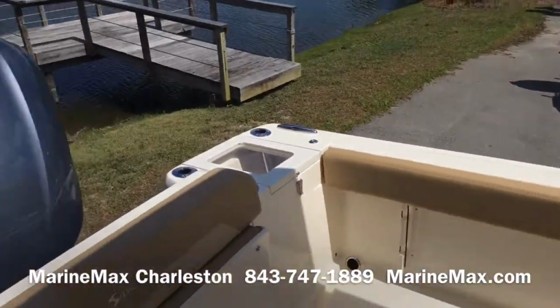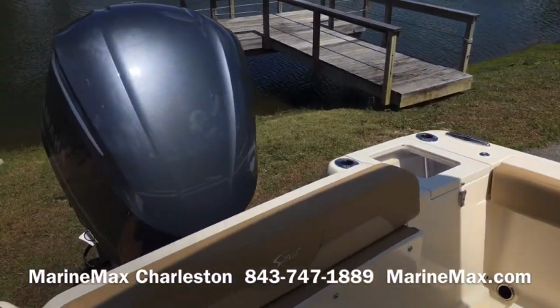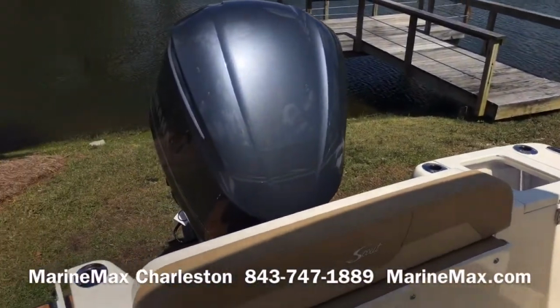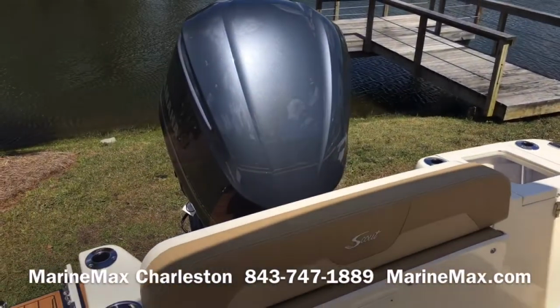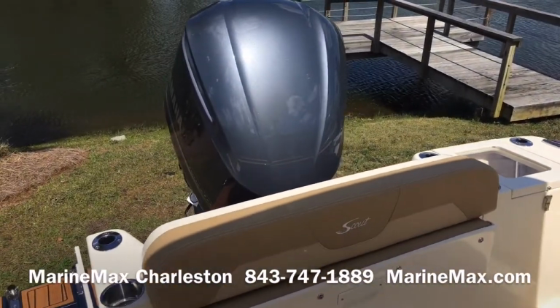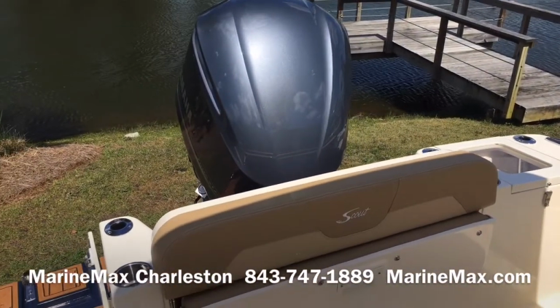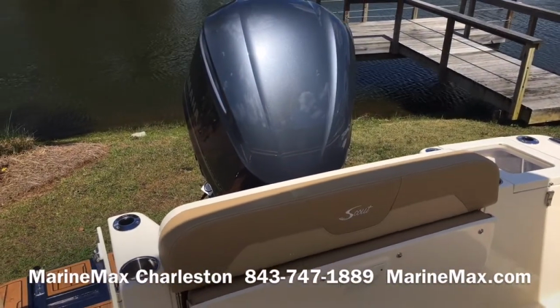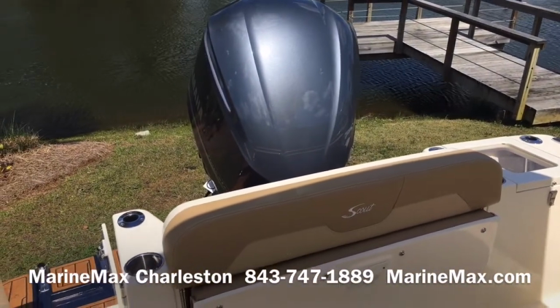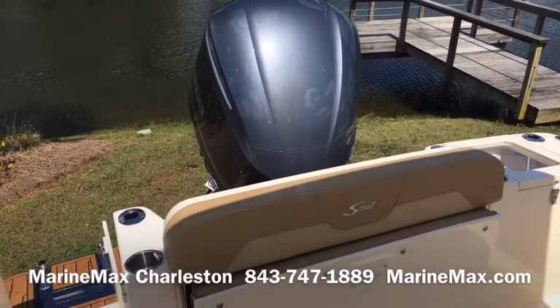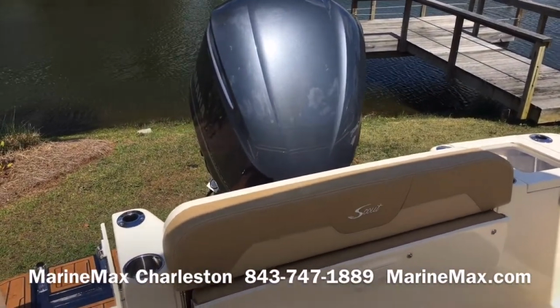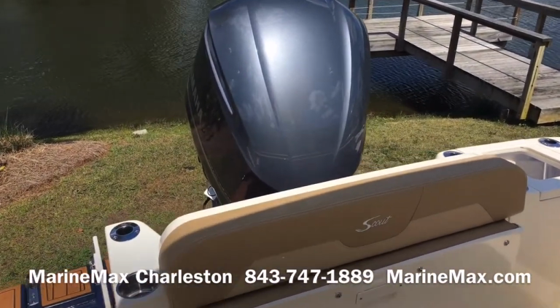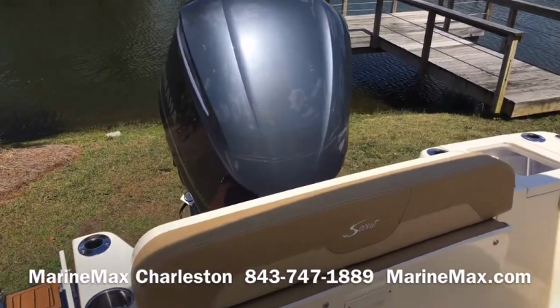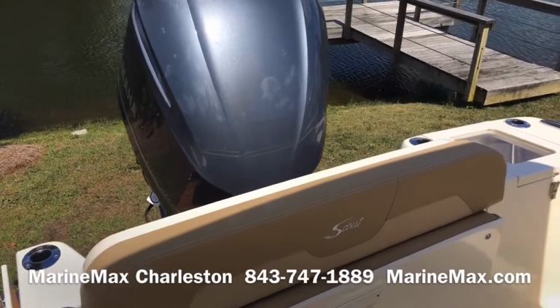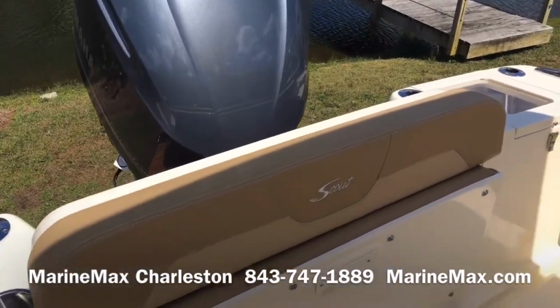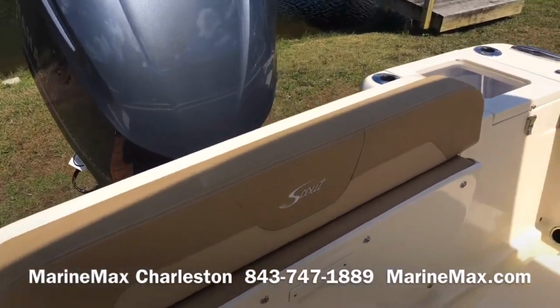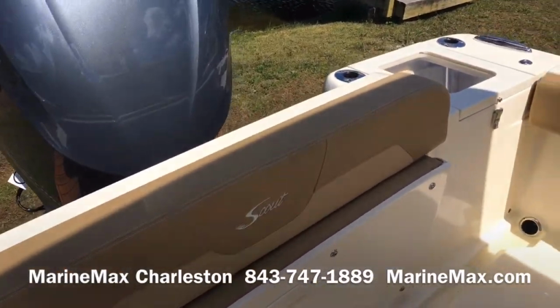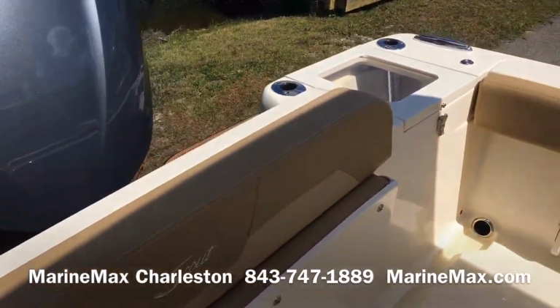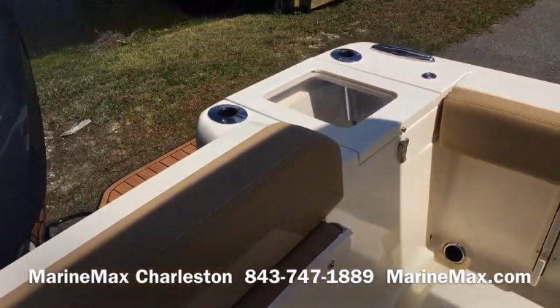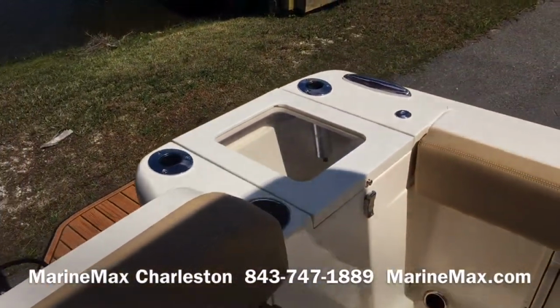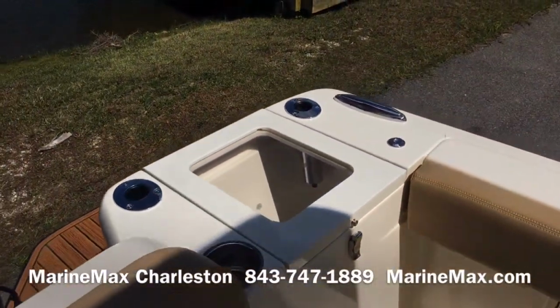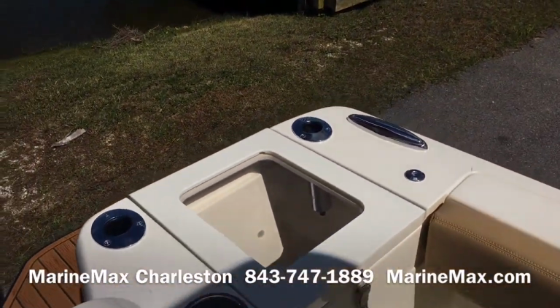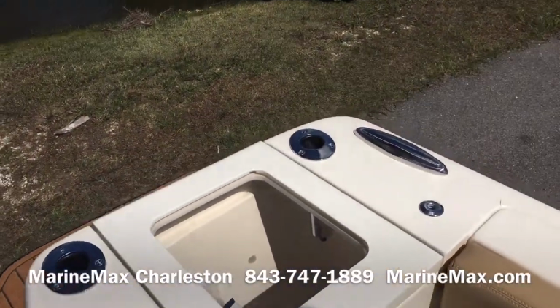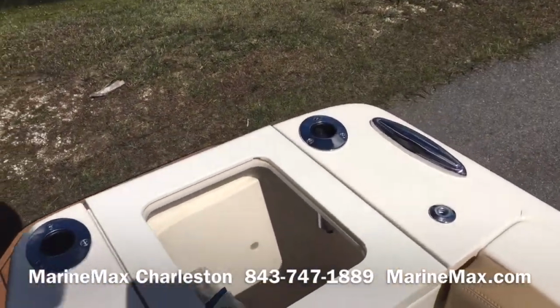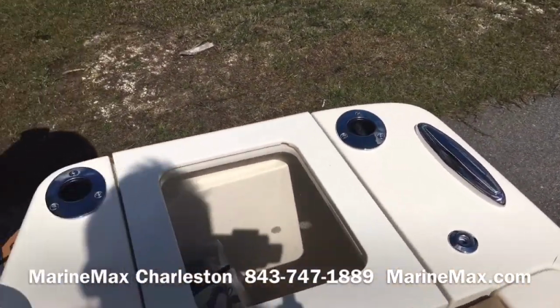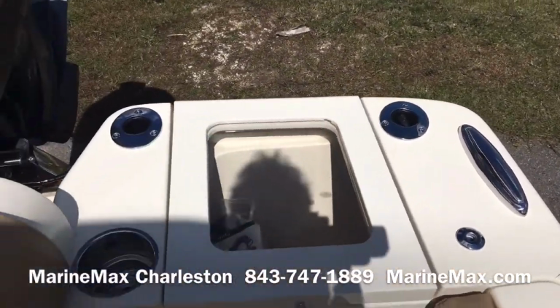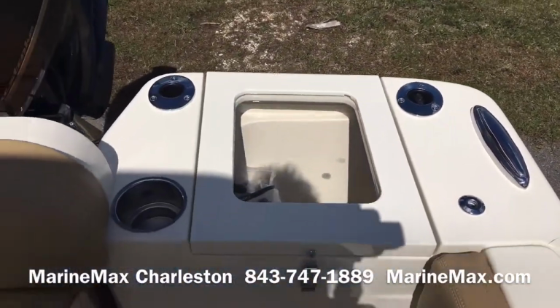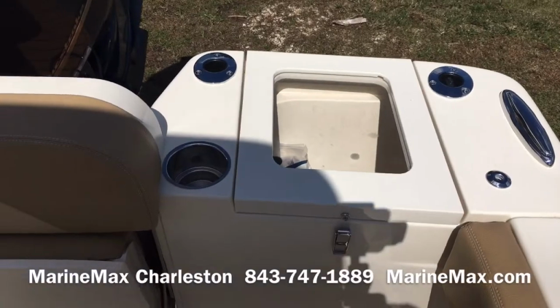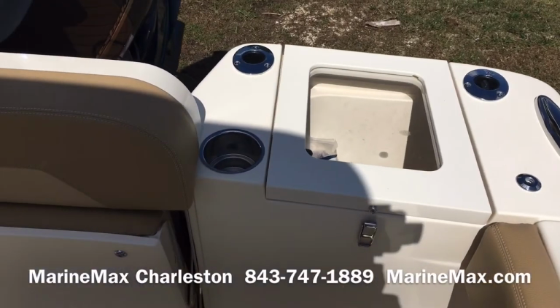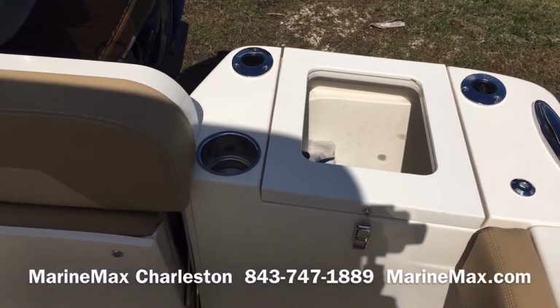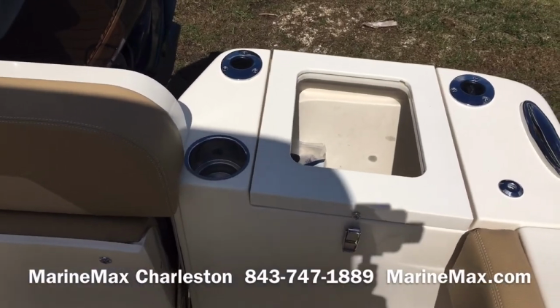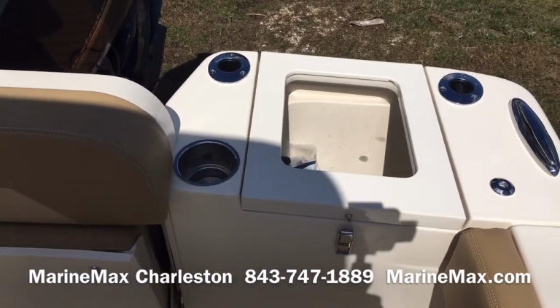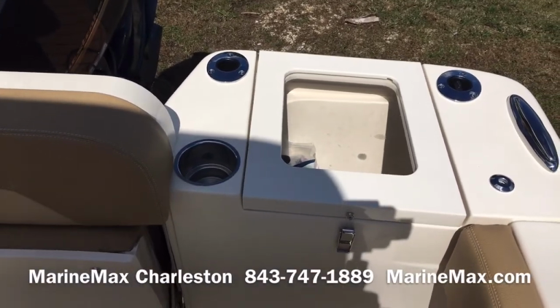This boat is powered with a 300 horsepower four-stroke from Yamaha. The boat has a standard bait well on the port side aft.